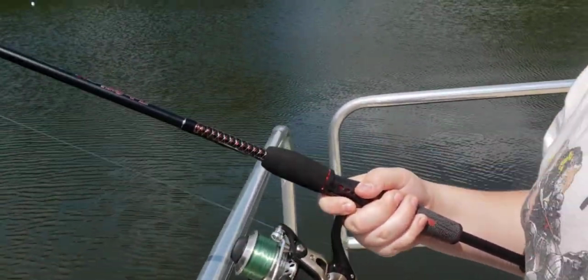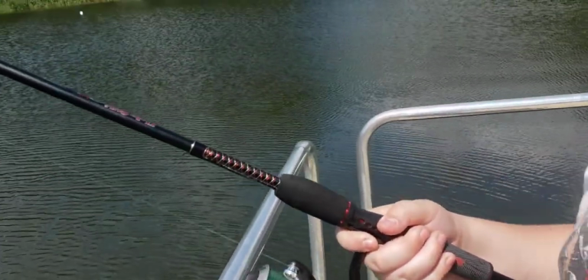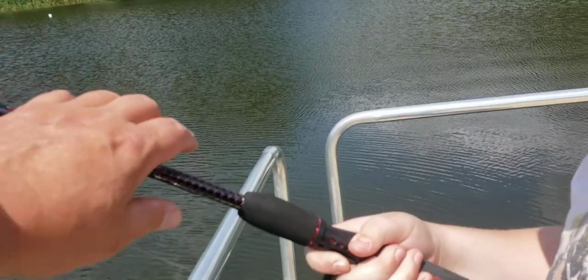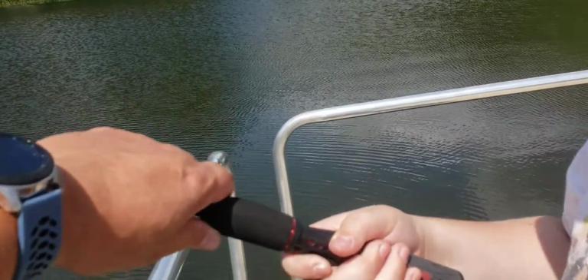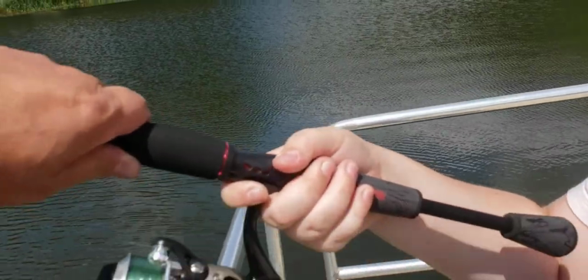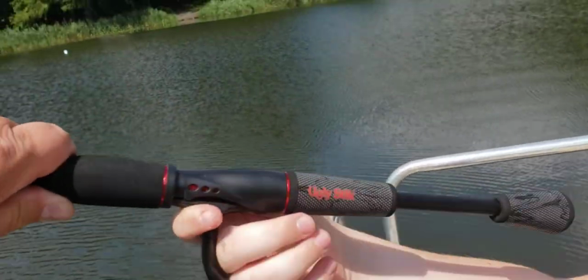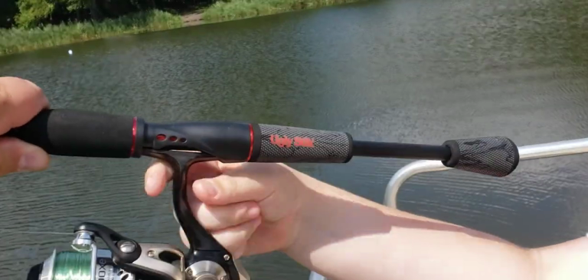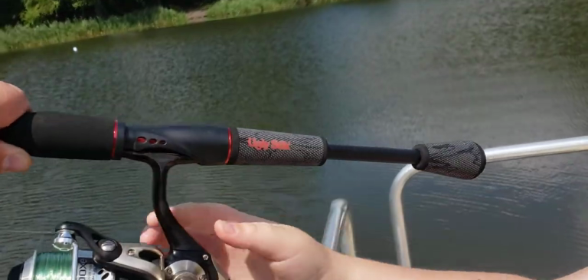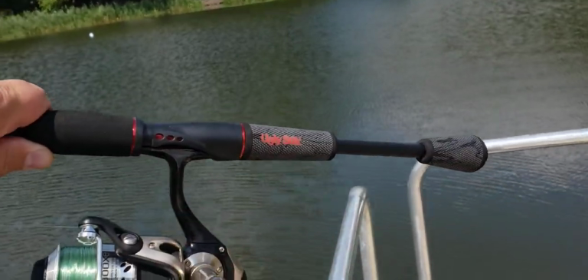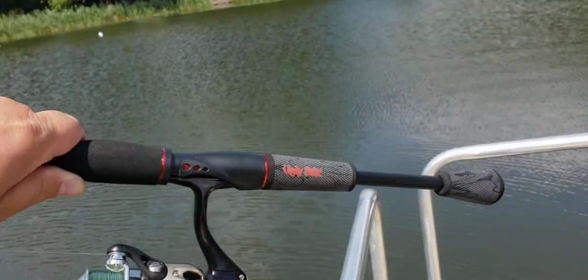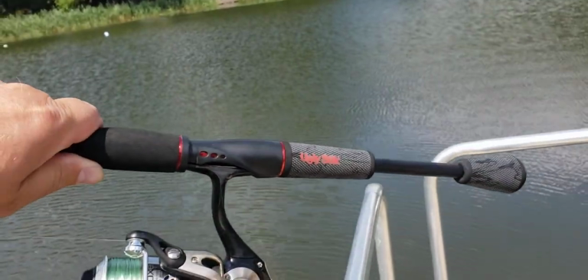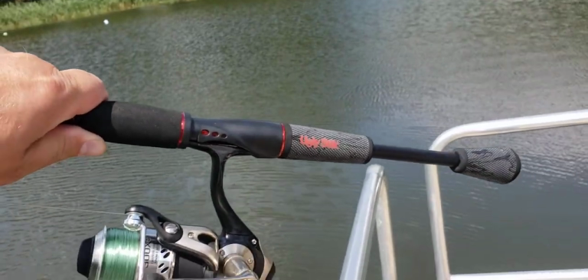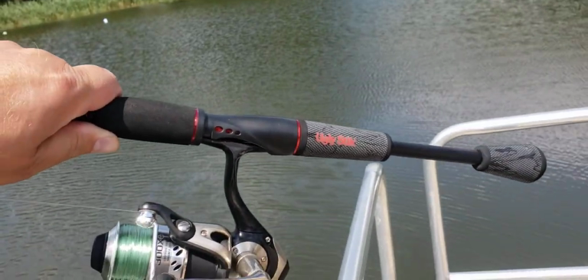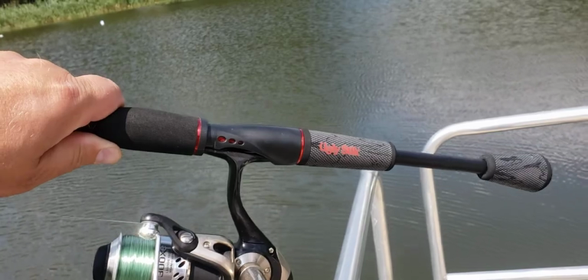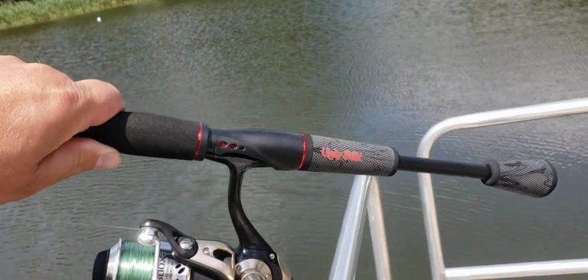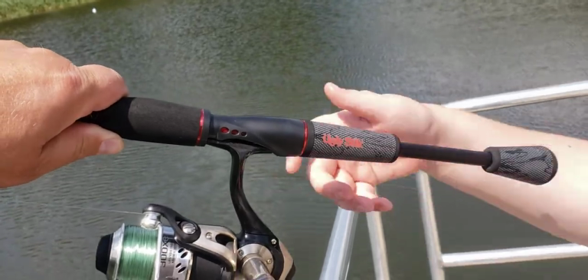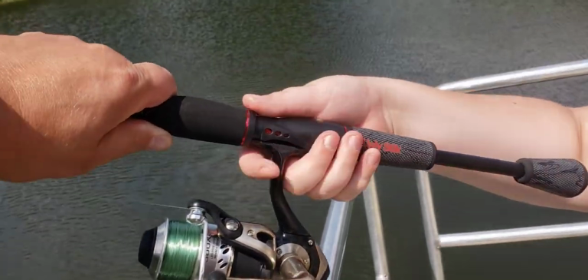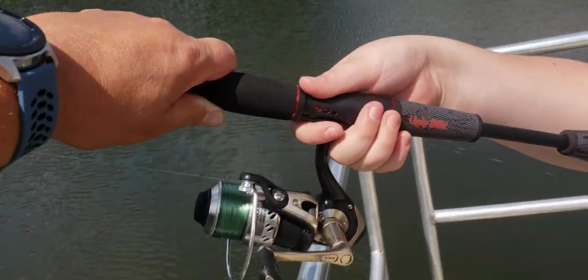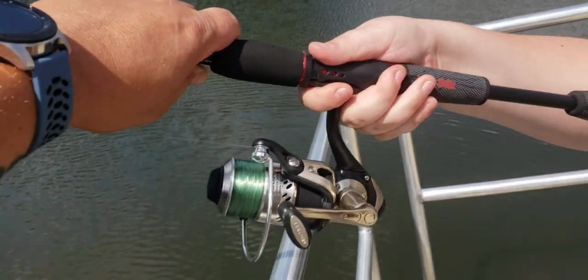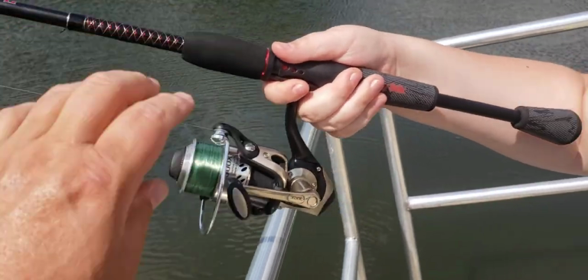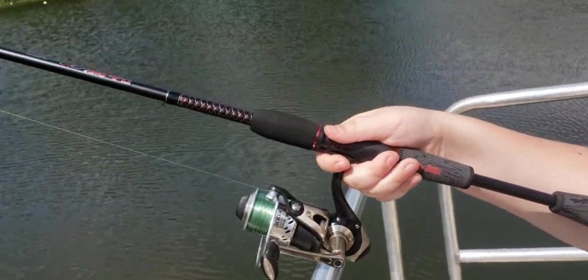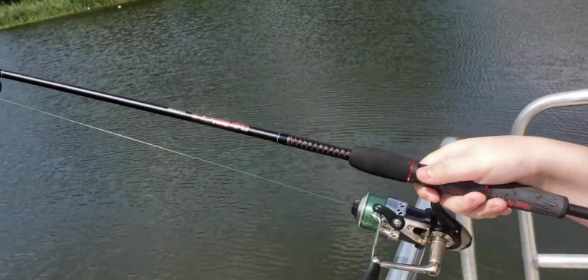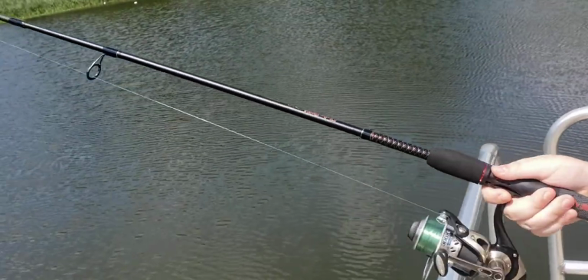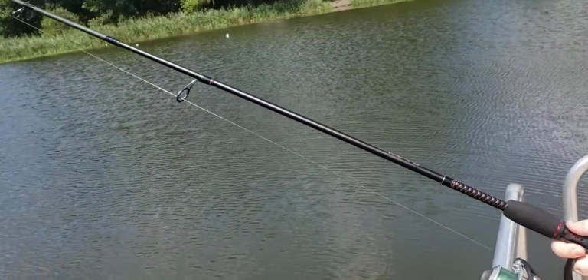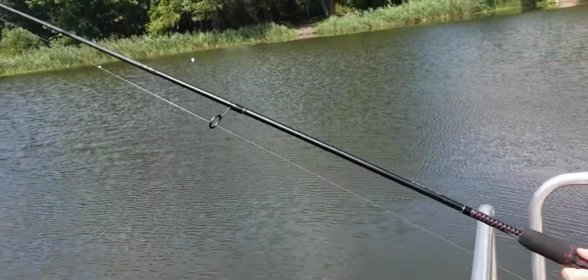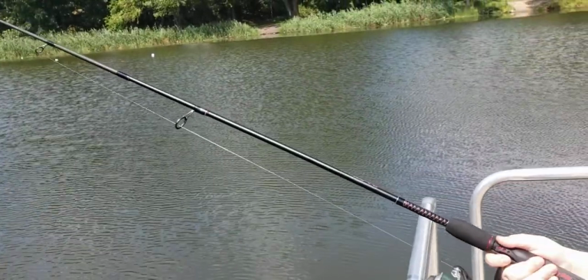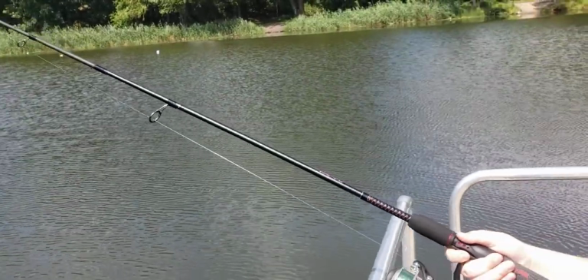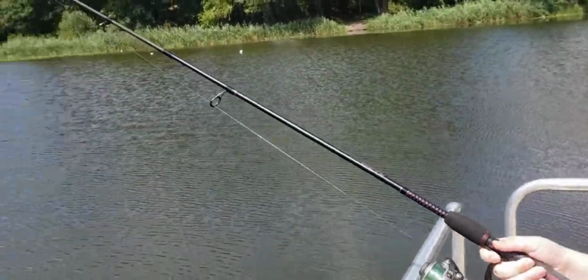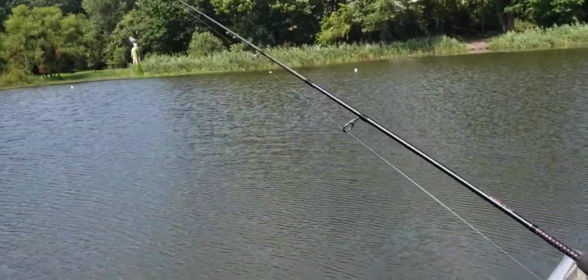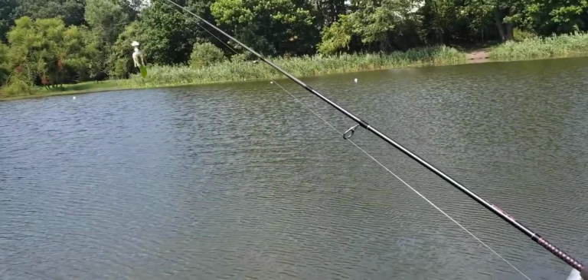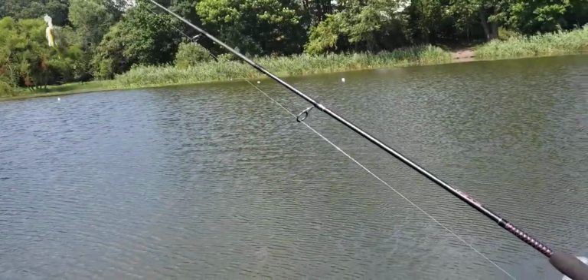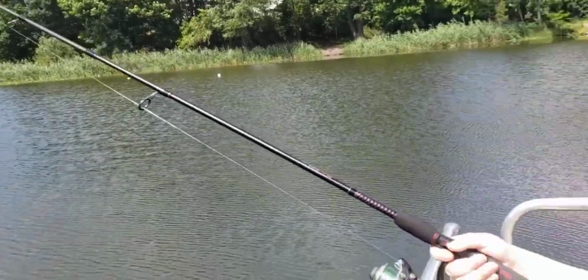It's got a really nice handle, kind of like some of the high-end rods. It's not cork, but the Ugly Stick logo's on there. It looks pretty nice. It's your typical Ugly Stick blank — a little thicker than most, but it's durable. It won't break.